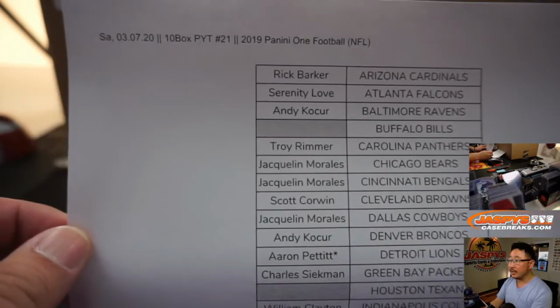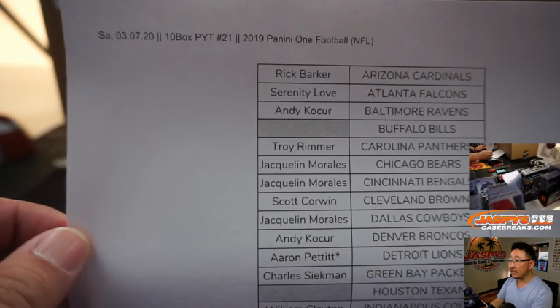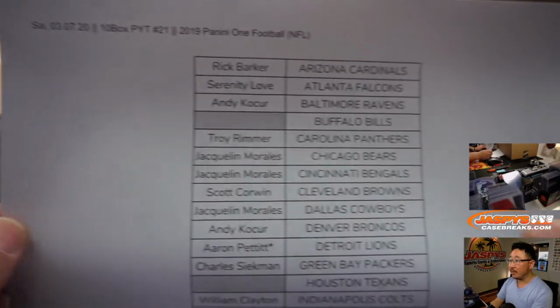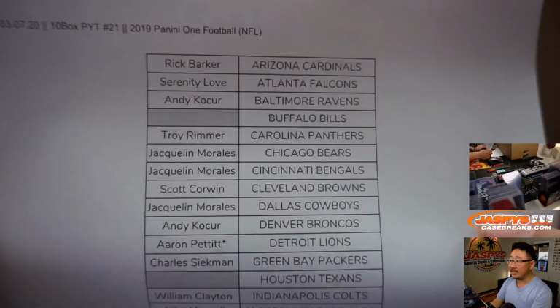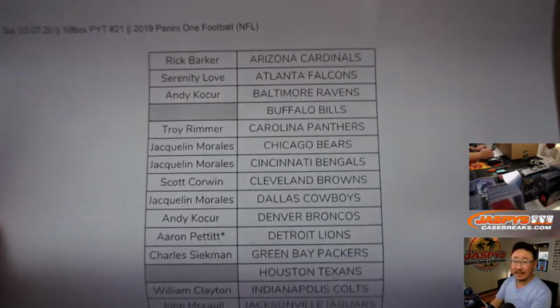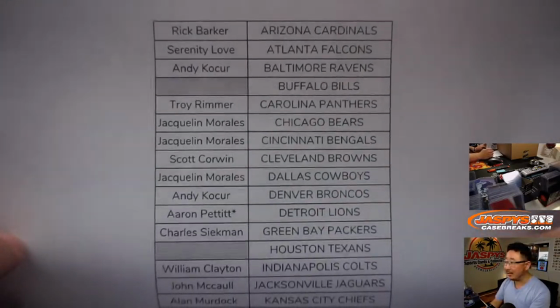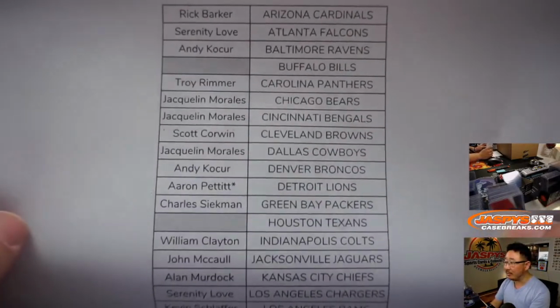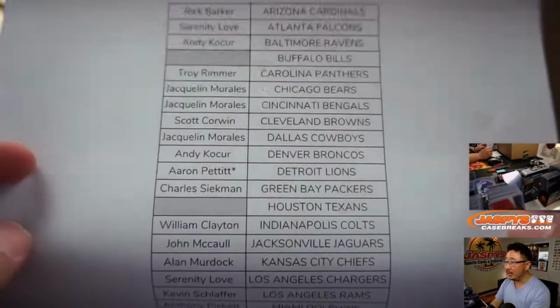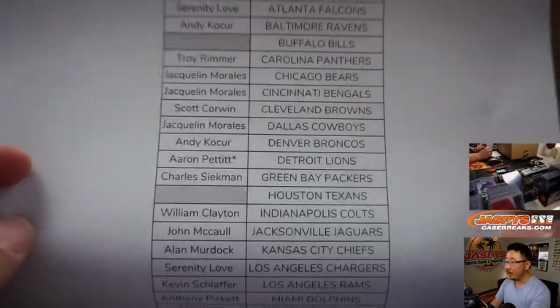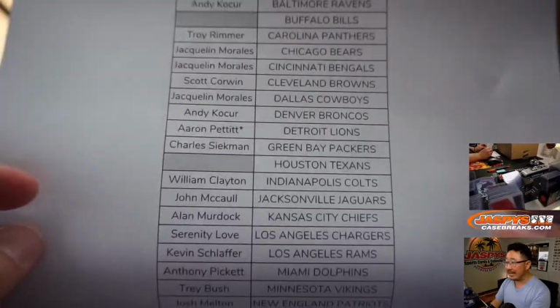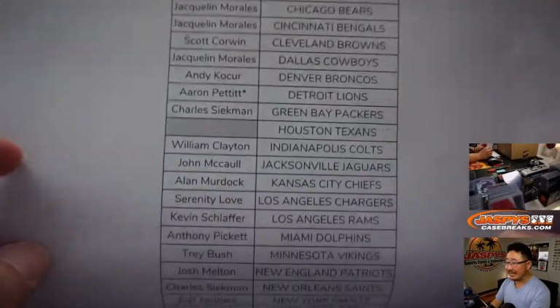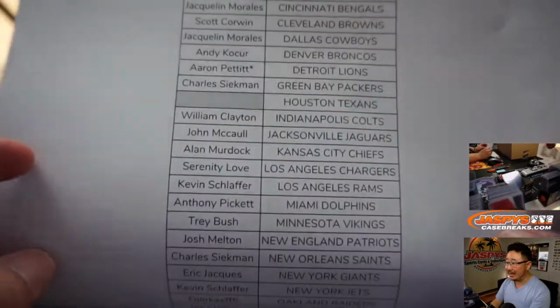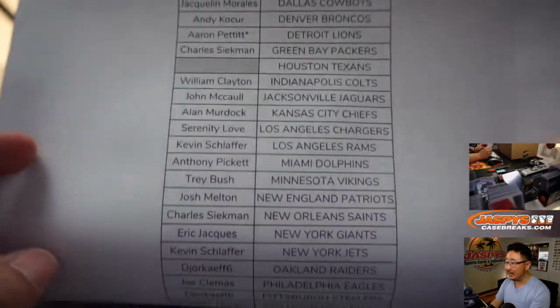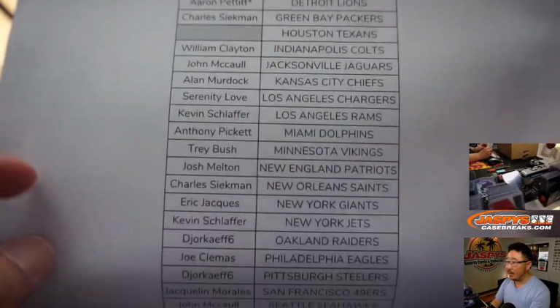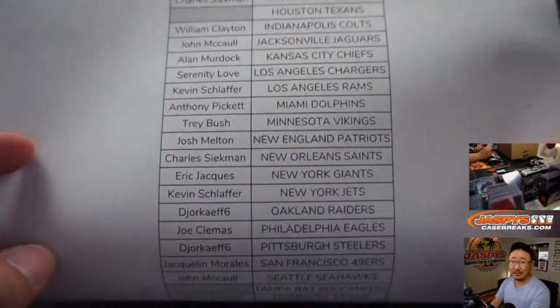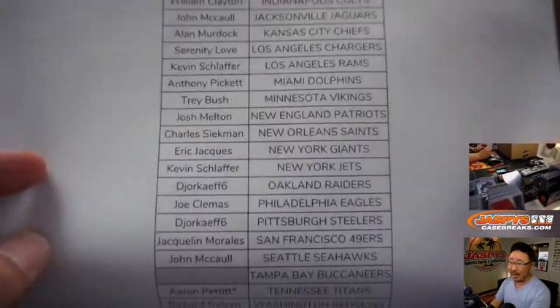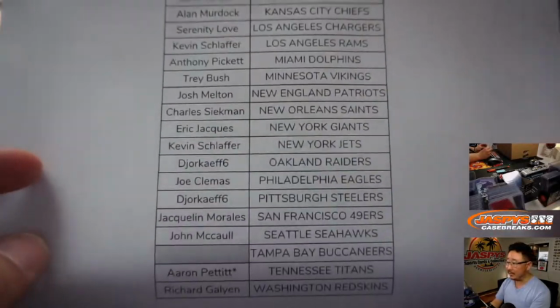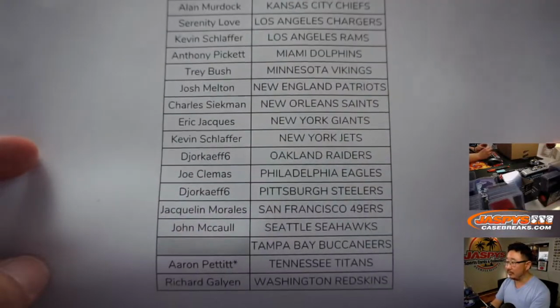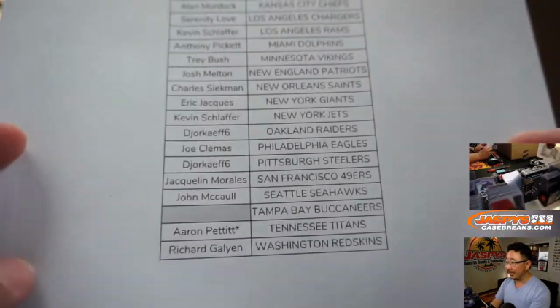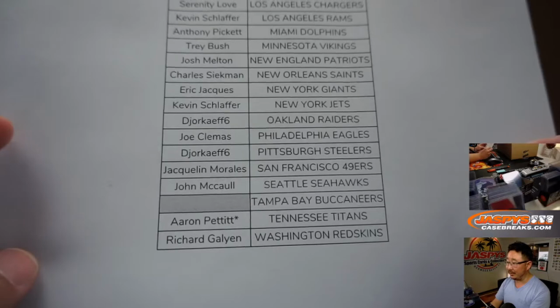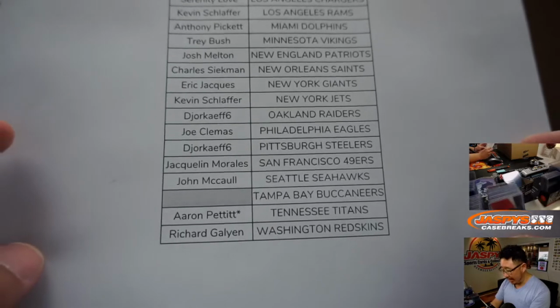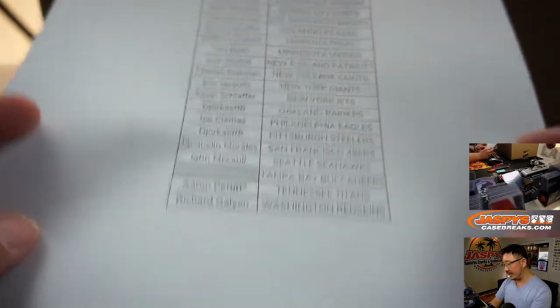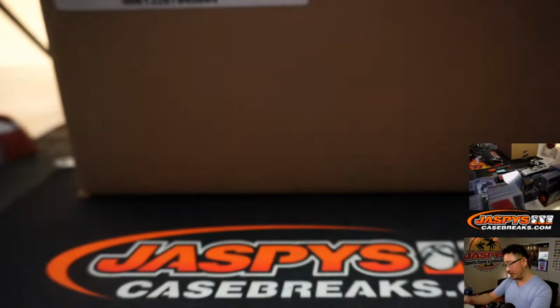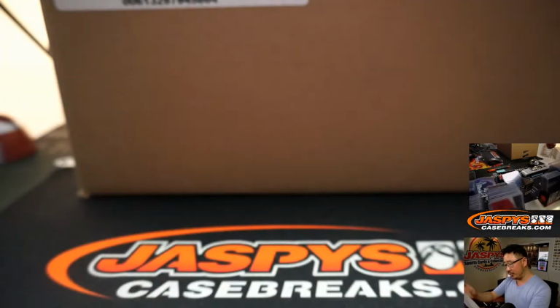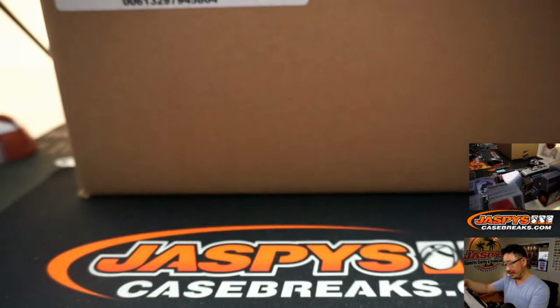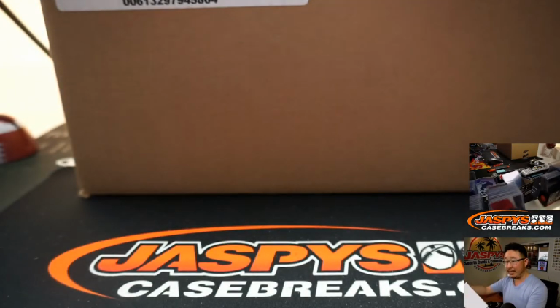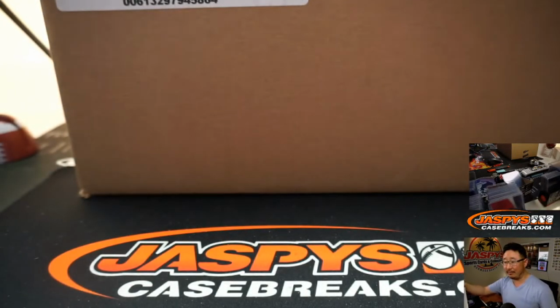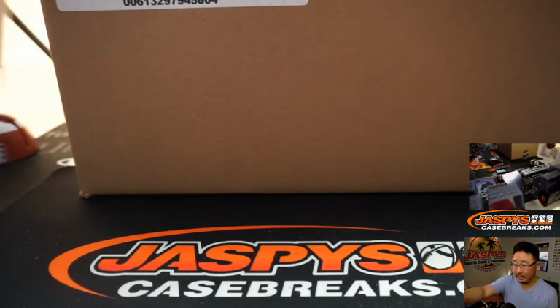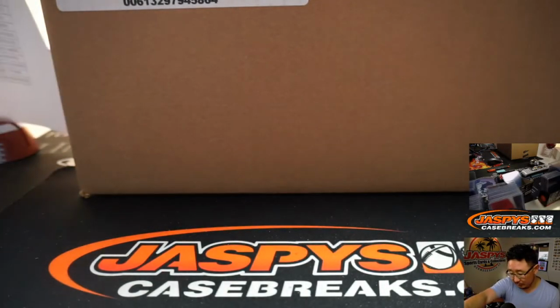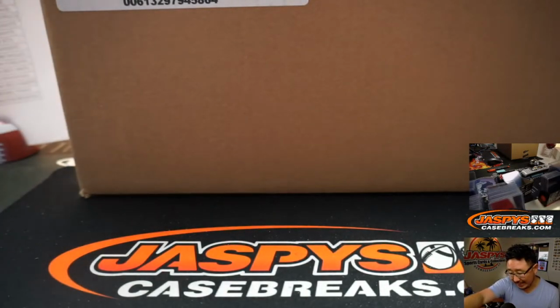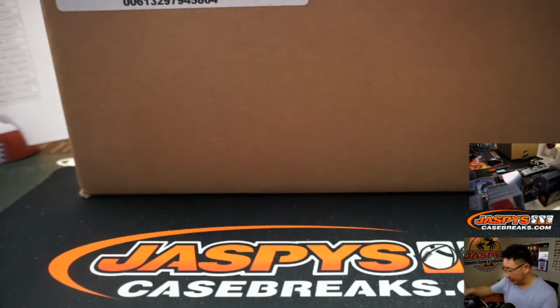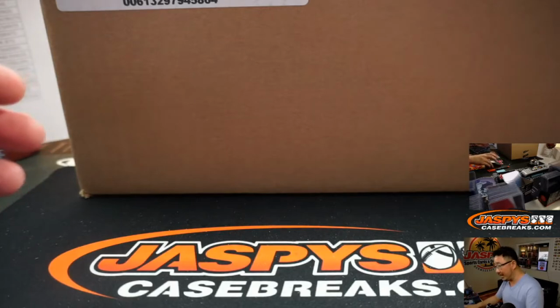10 box 21 on the 7th, Saturday. Happy Saturday everyone. Remember, Bills, Texans, and Buccaneers don't have hits, so we didn't sell them. Aaron Pettit, Double Ass Bot Mojo — thanks to him, and thanks to everyone for getting into the action.